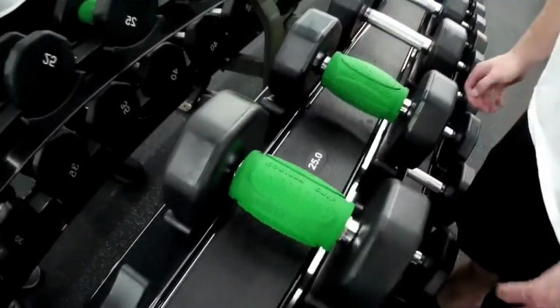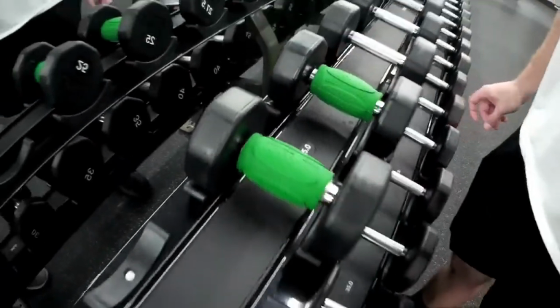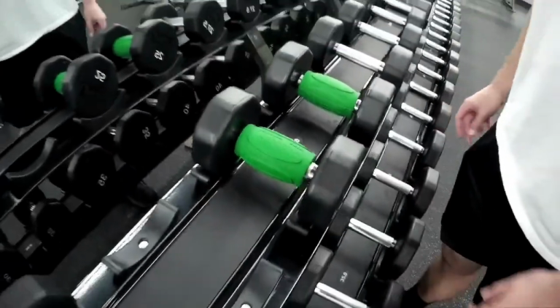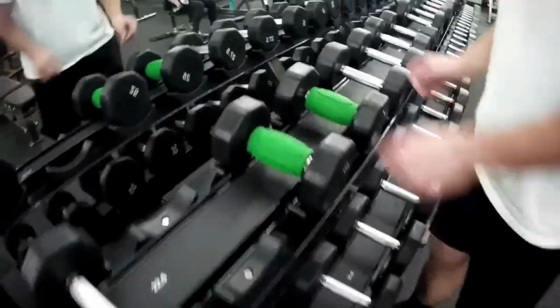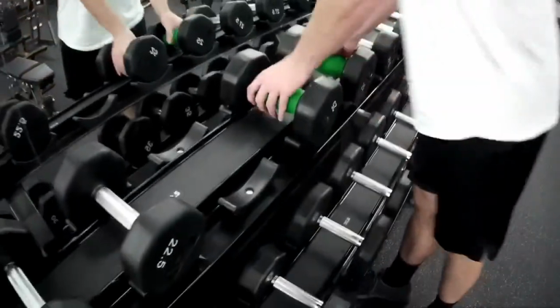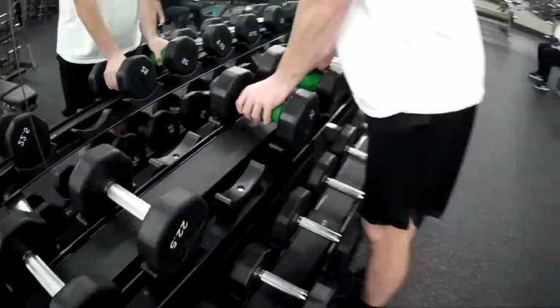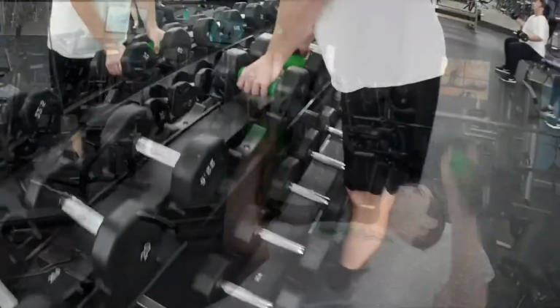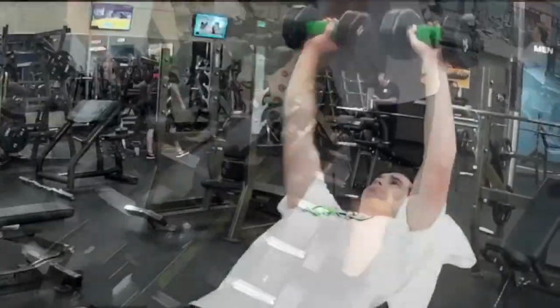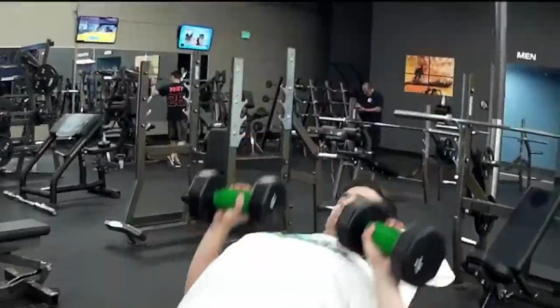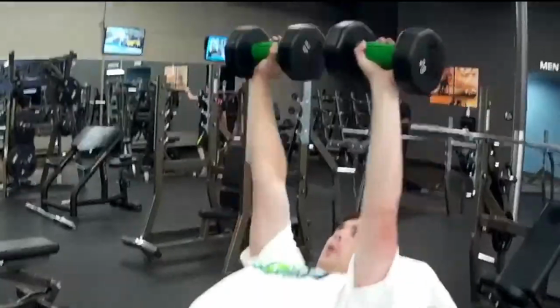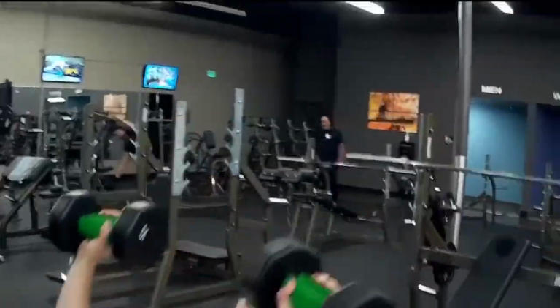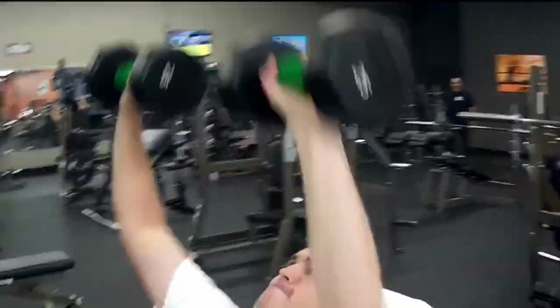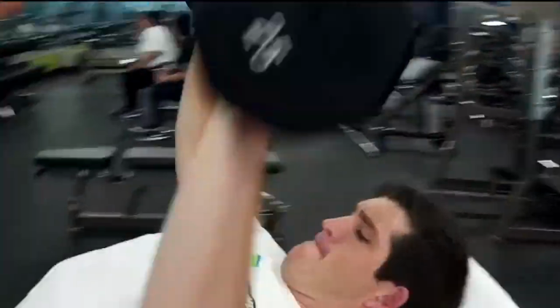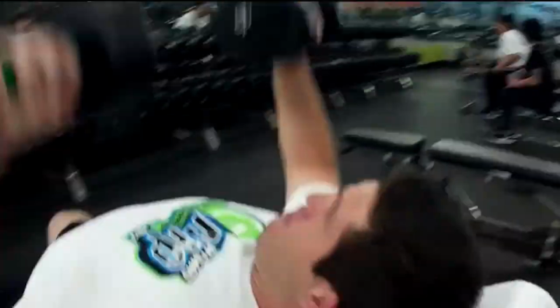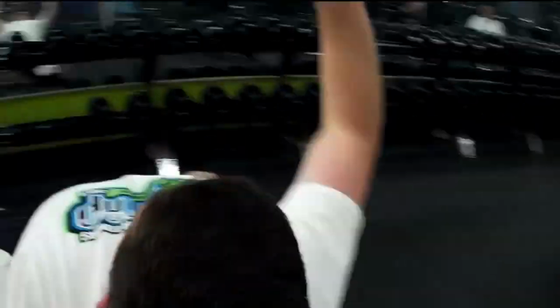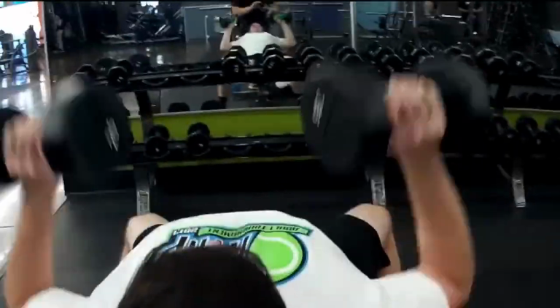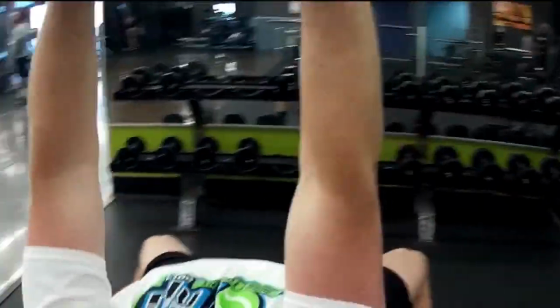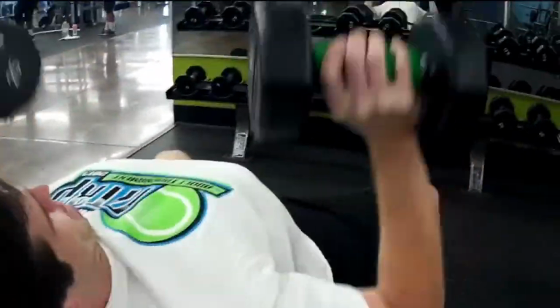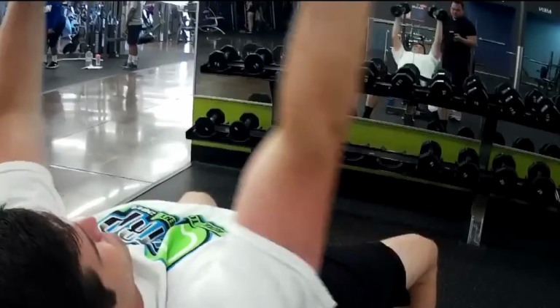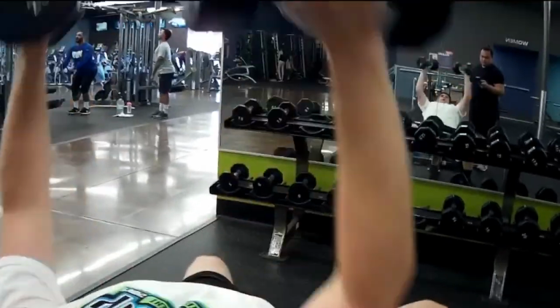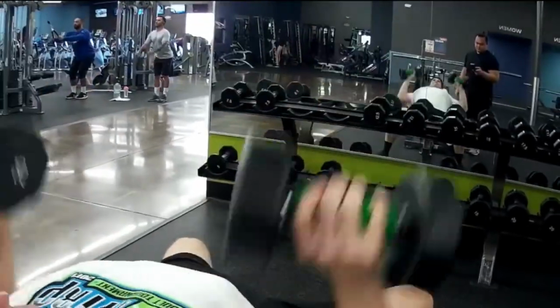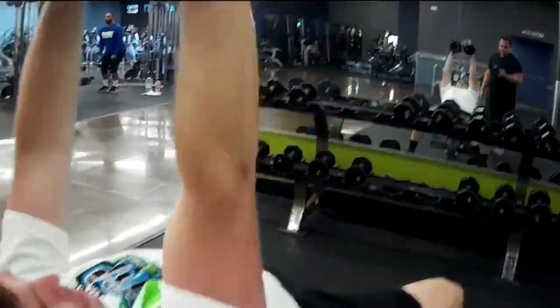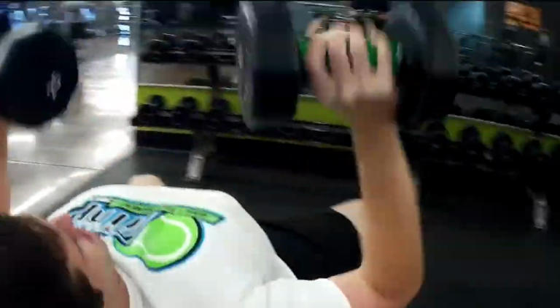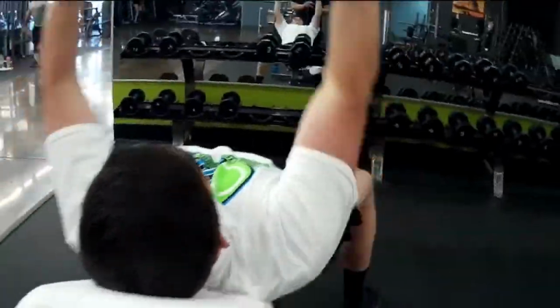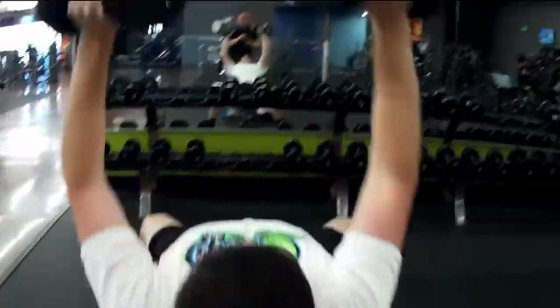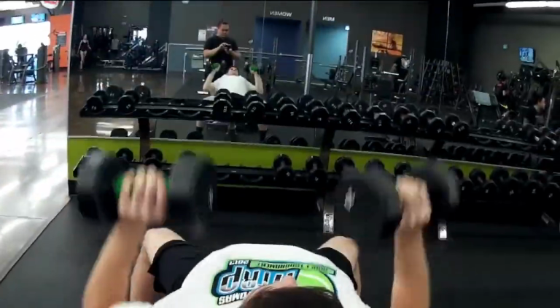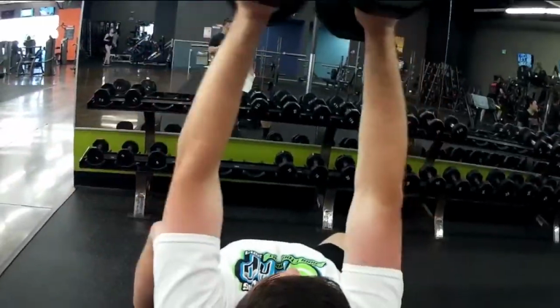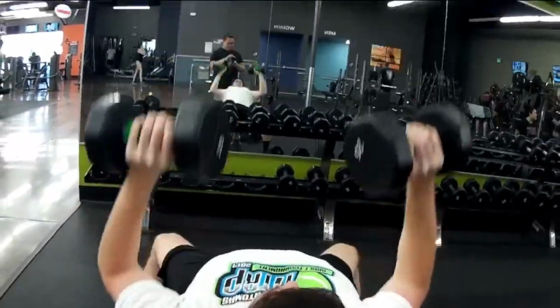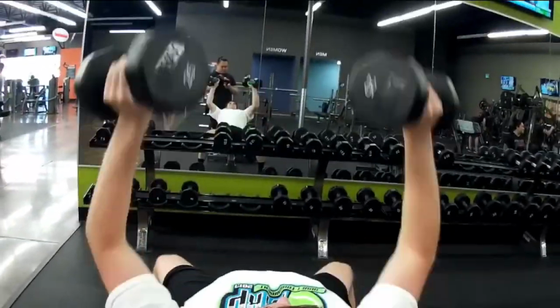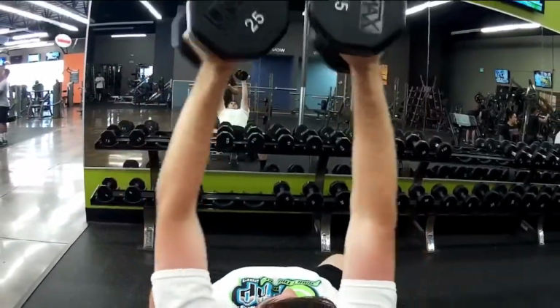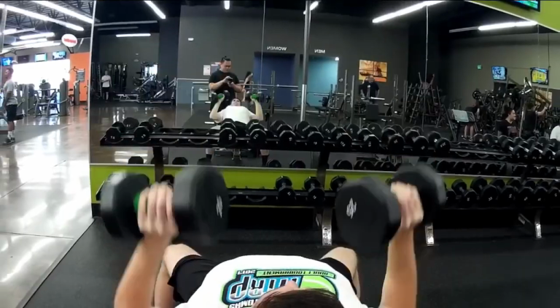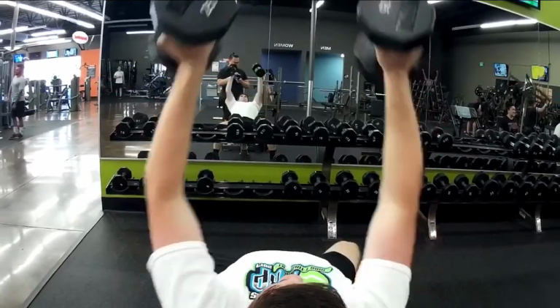Check them out here on dumbbells — my boy is going ahead and doing some dumbbell bench press. His form is solid and he's working more on hypertrophy today. That will do it for this video, guys.